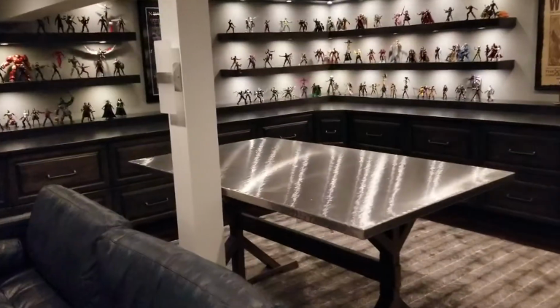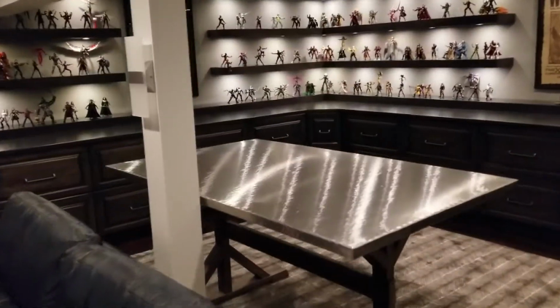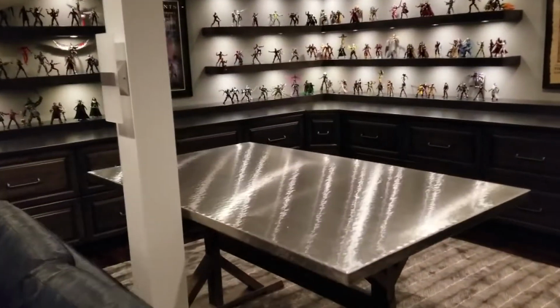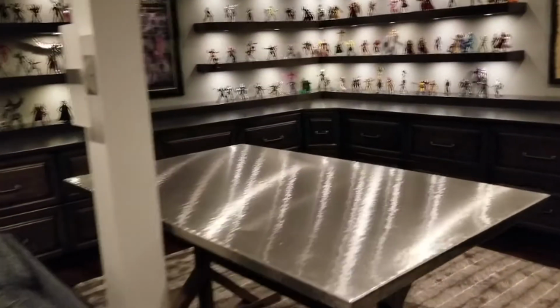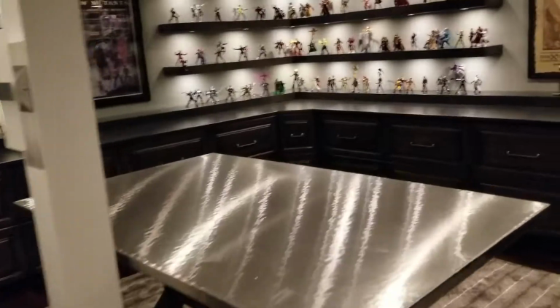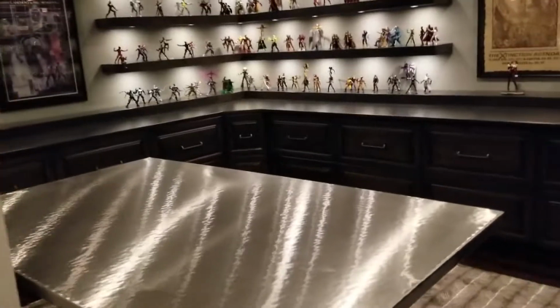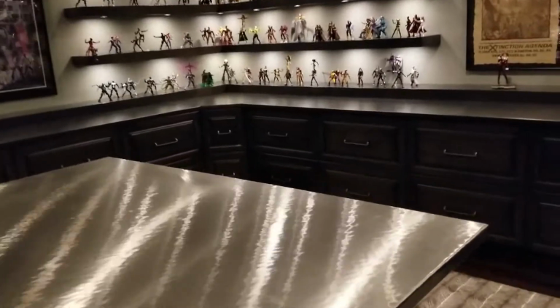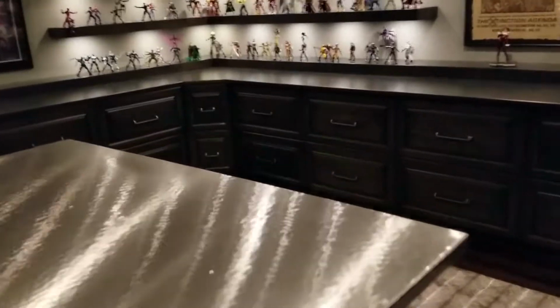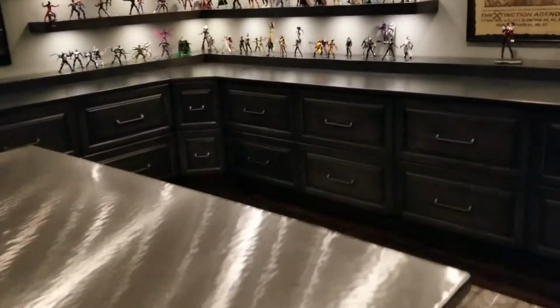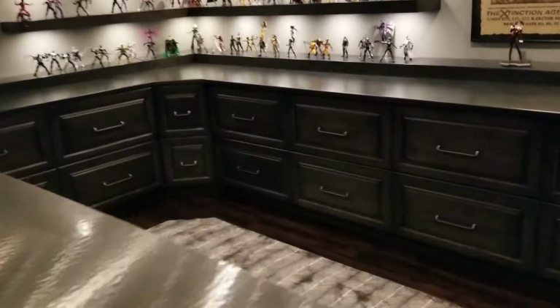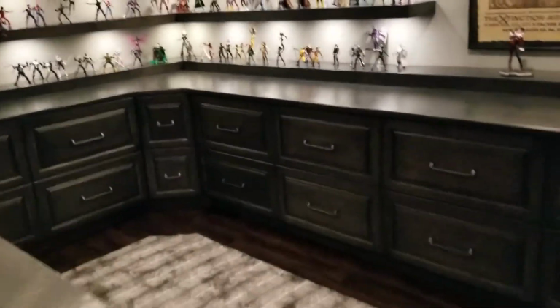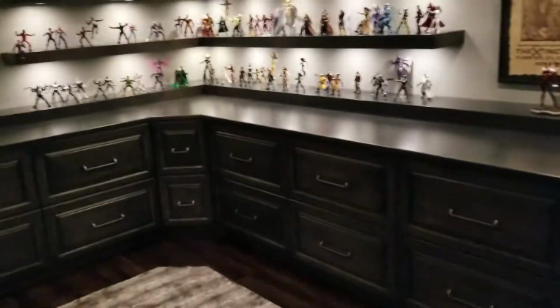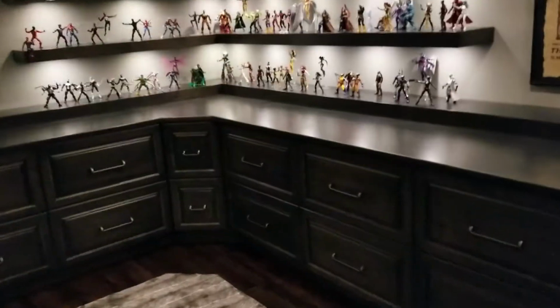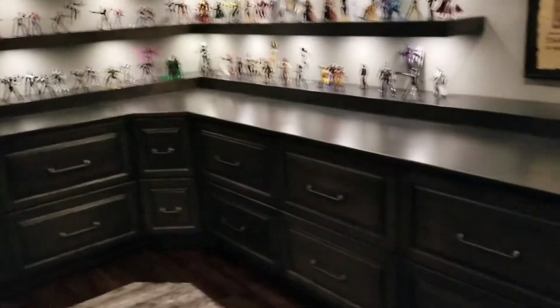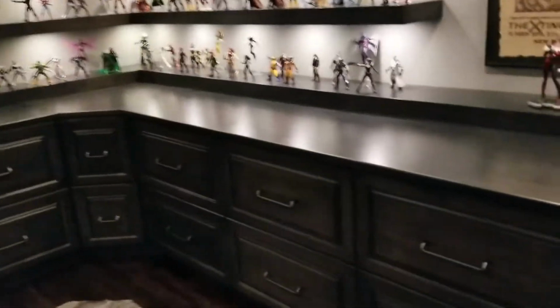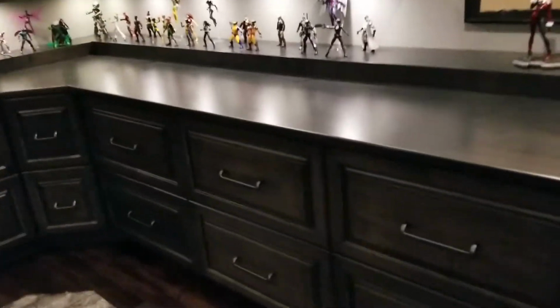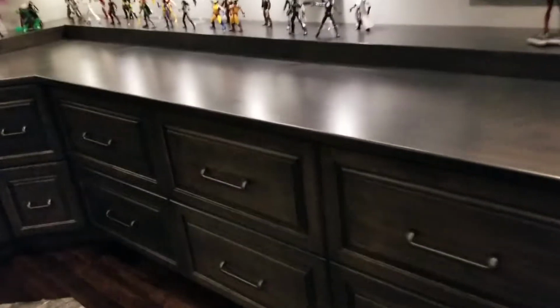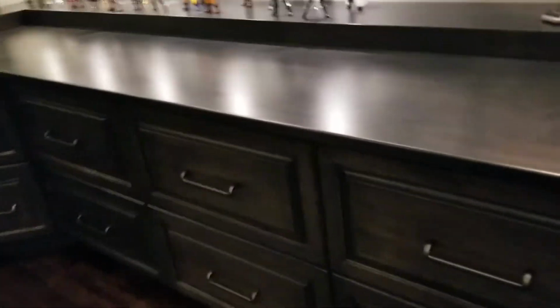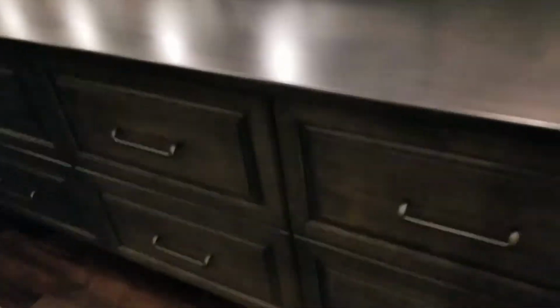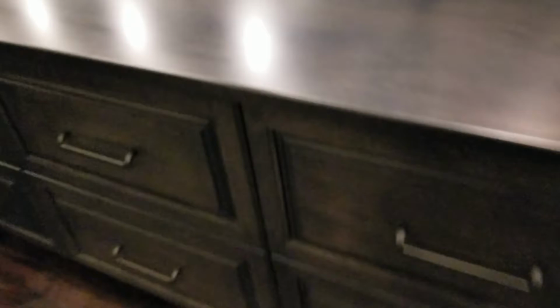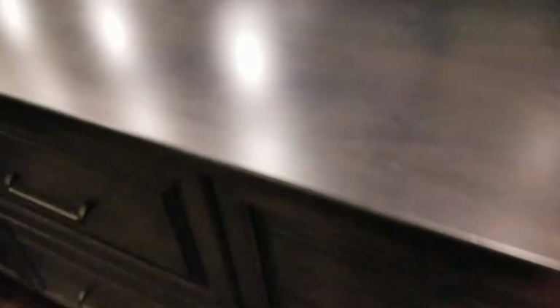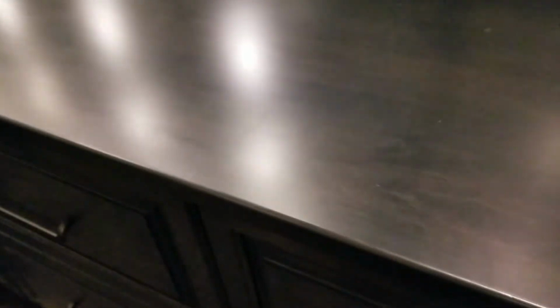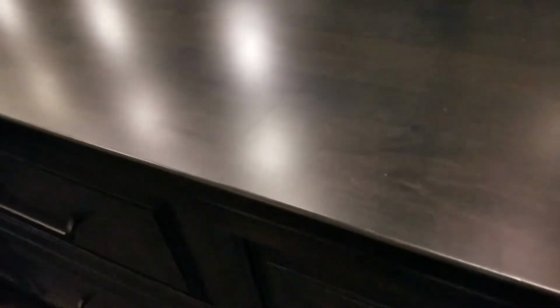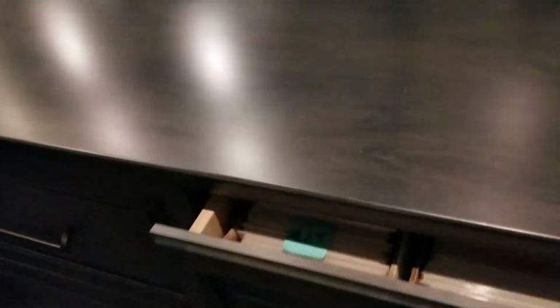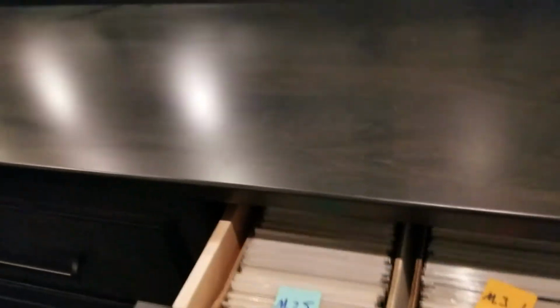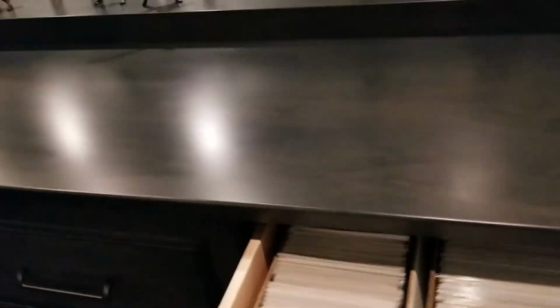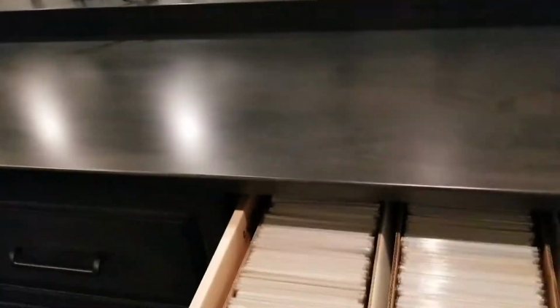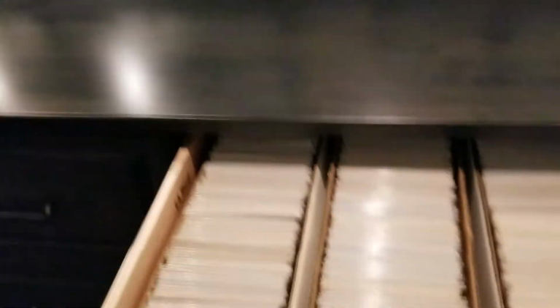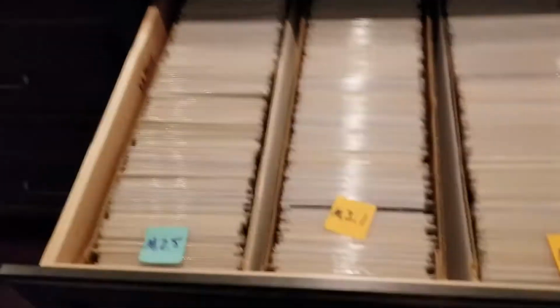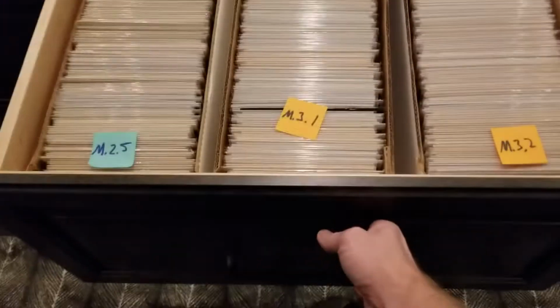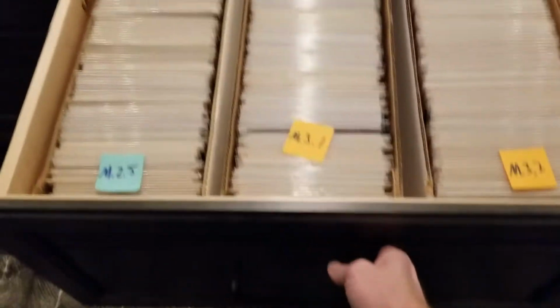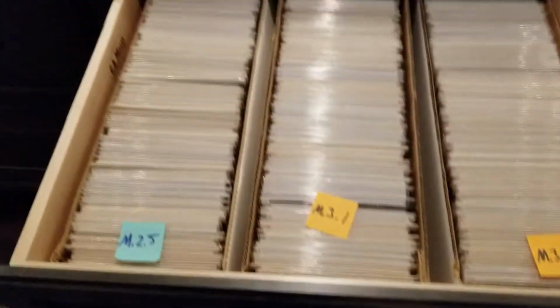So these cabinets and the shelves are all Amish built, custom obviously. And this is where the 22,000 comic books are.